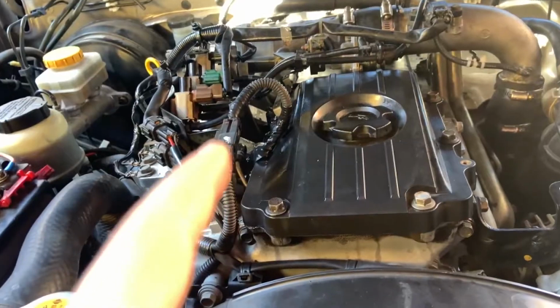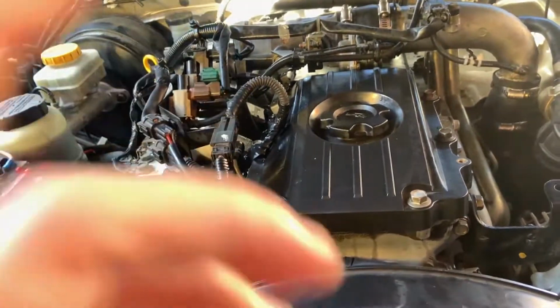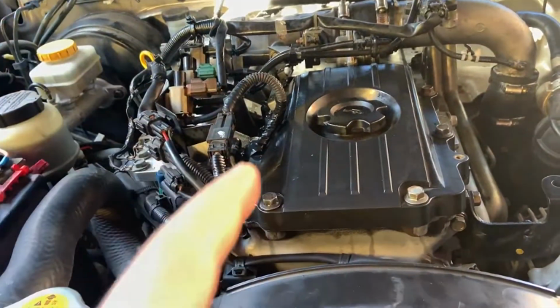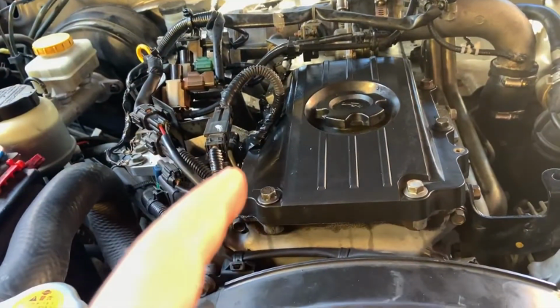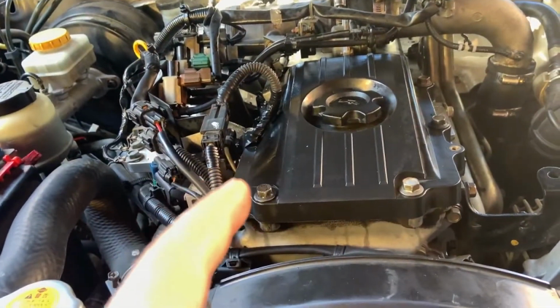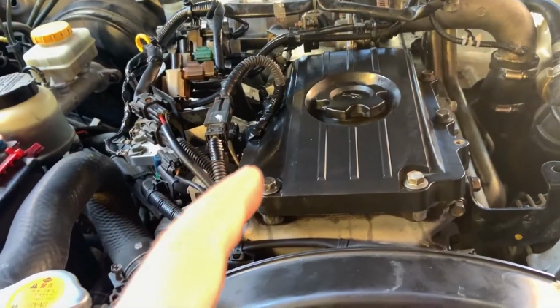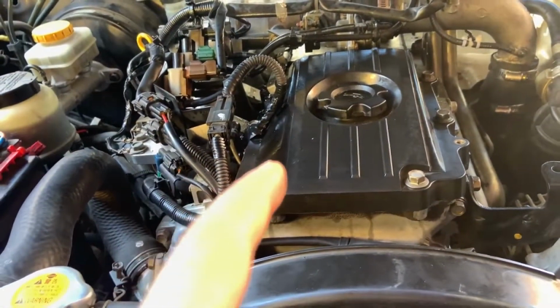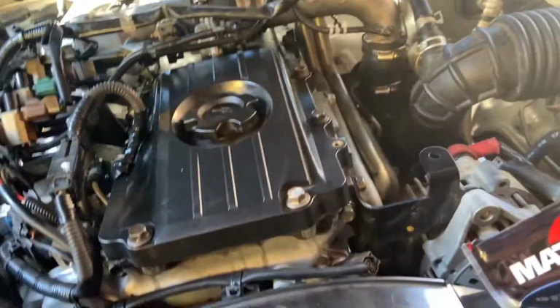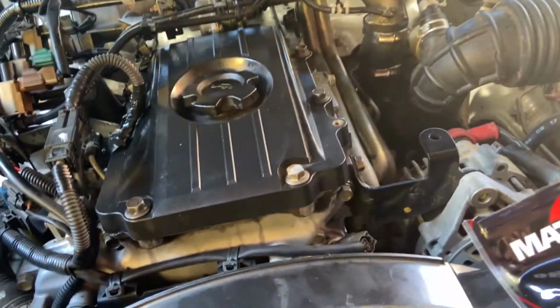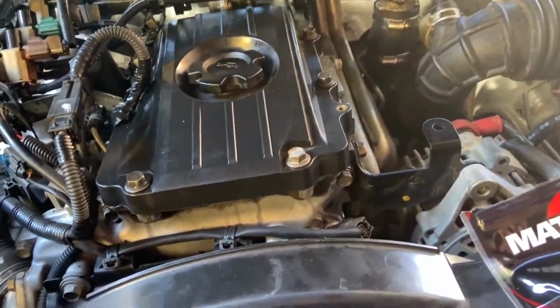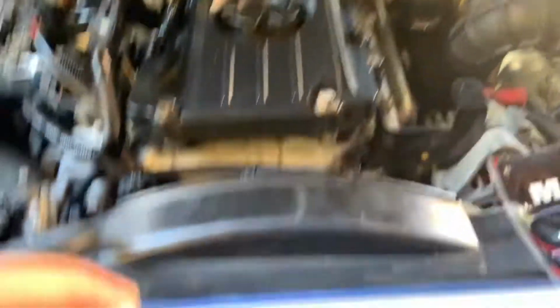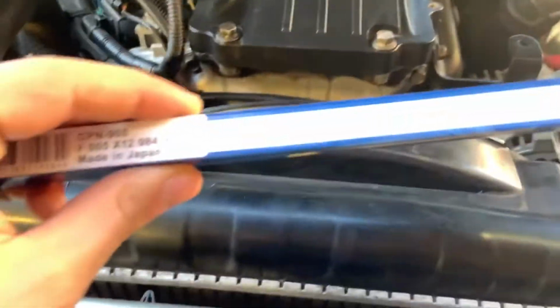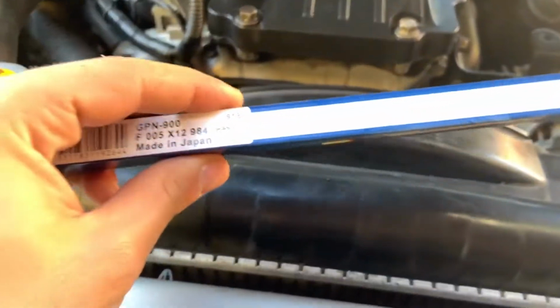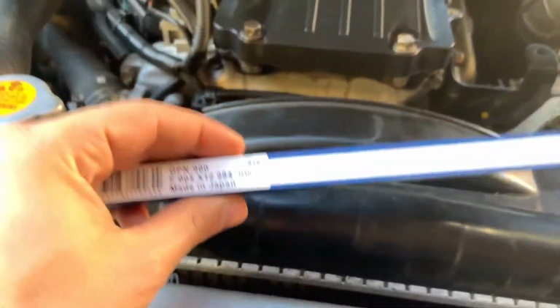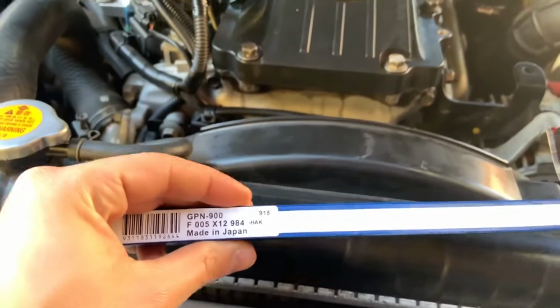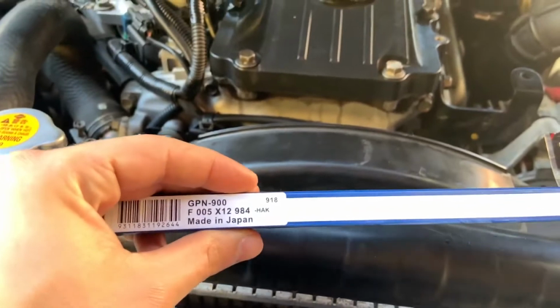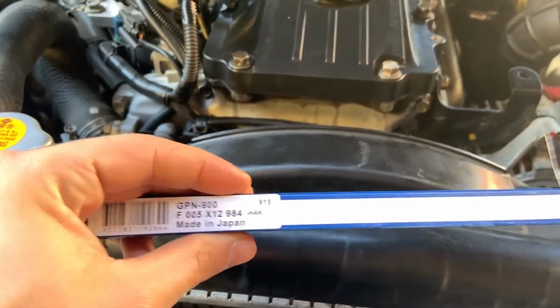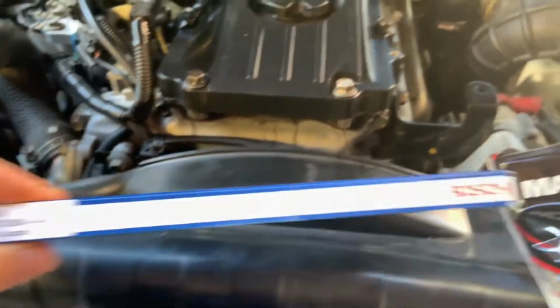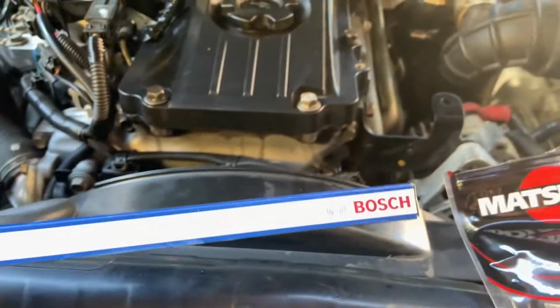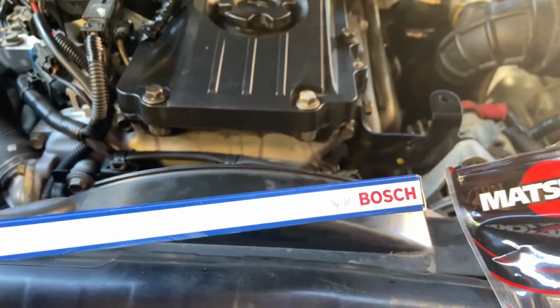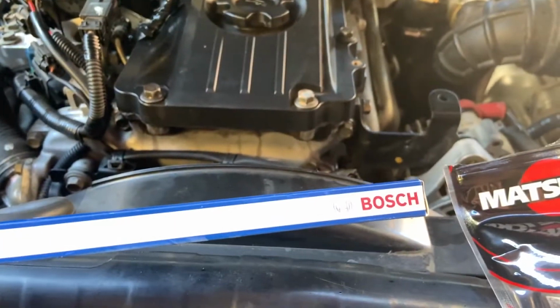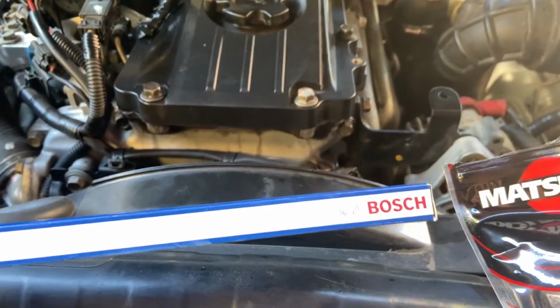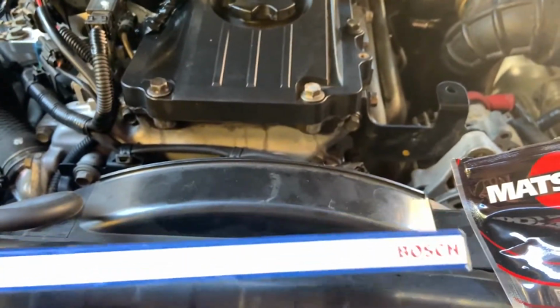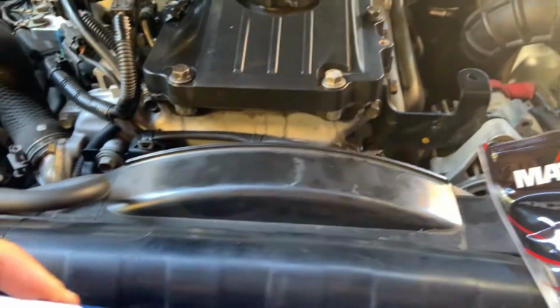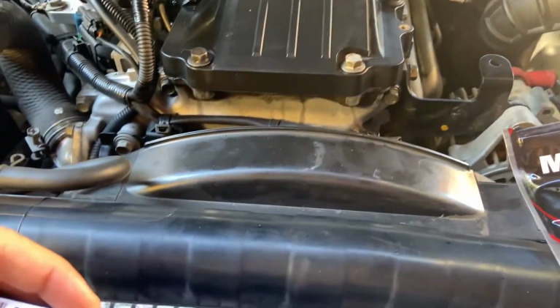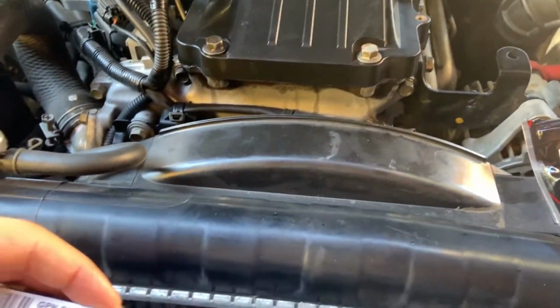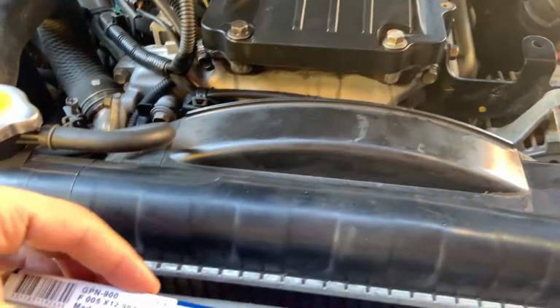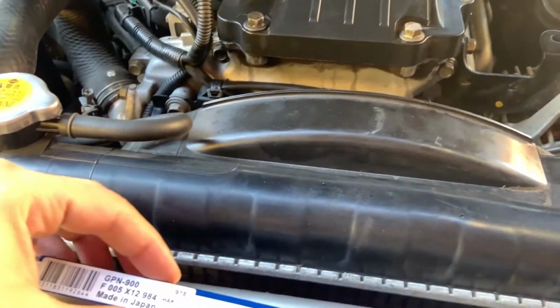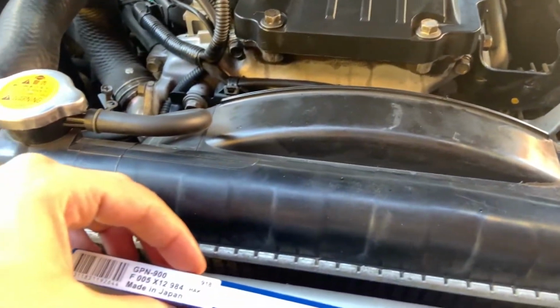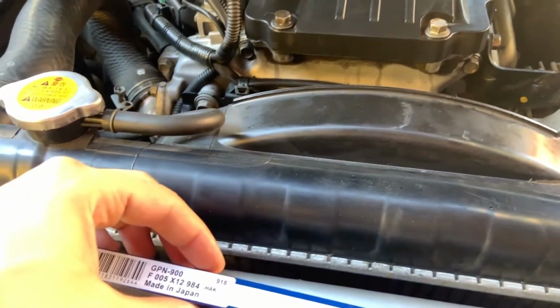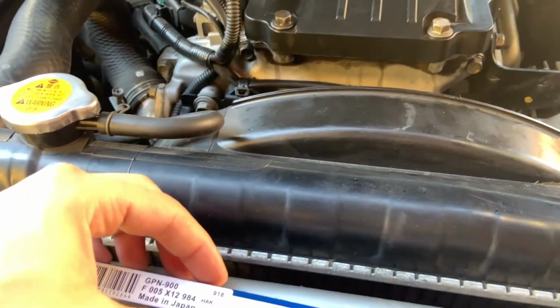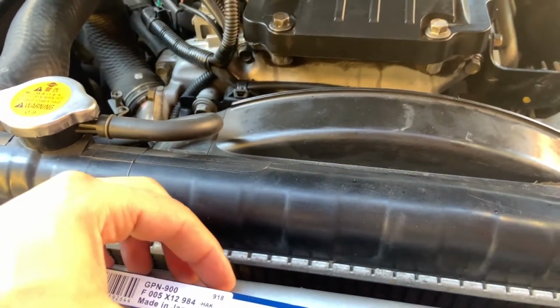That's probably the glow plugs. So I just got these ones - just Bosch replacement glow plugs. They're like 28 bucks each from Supercheap.